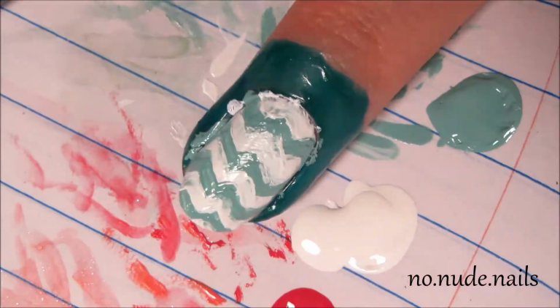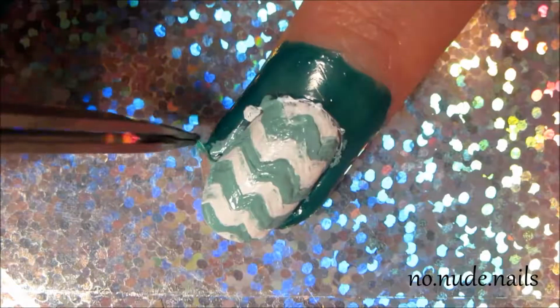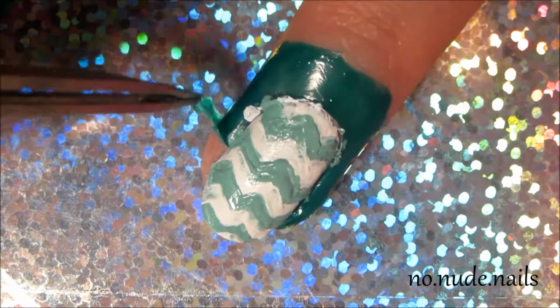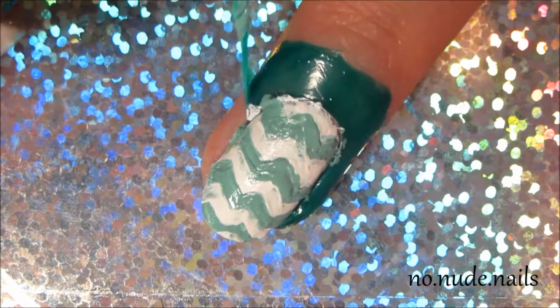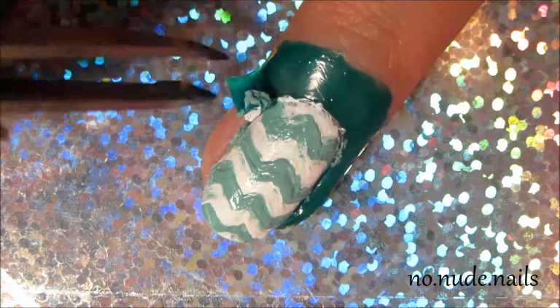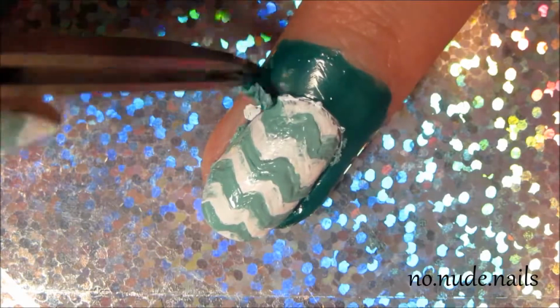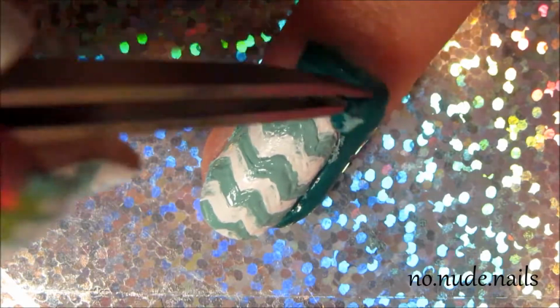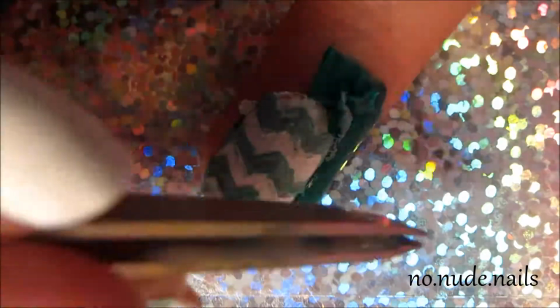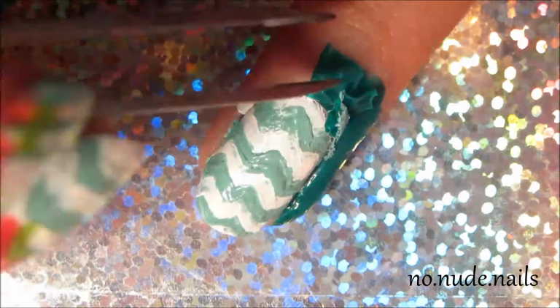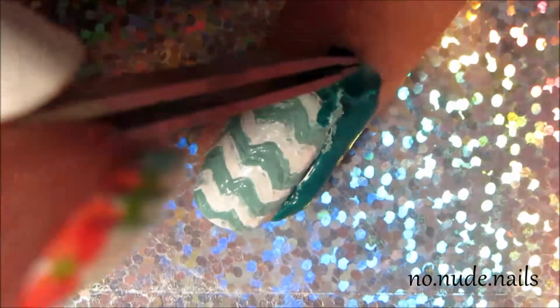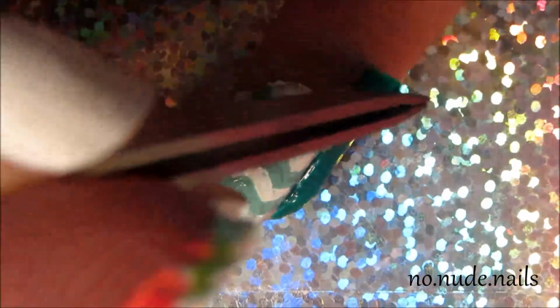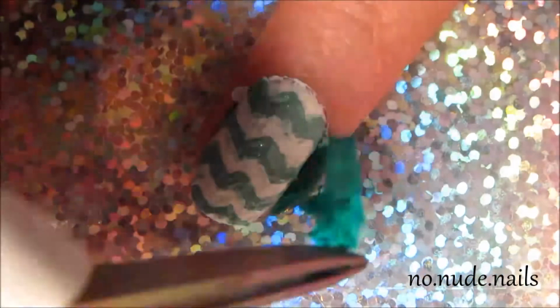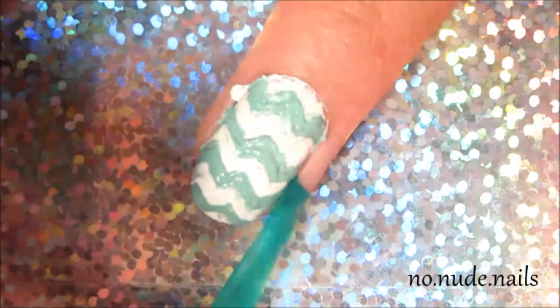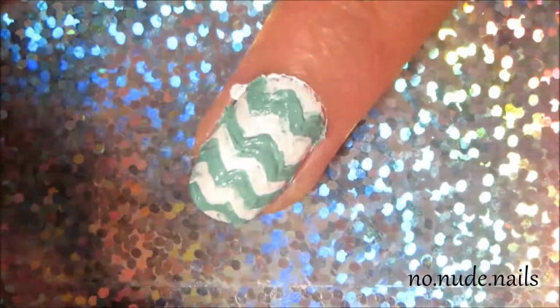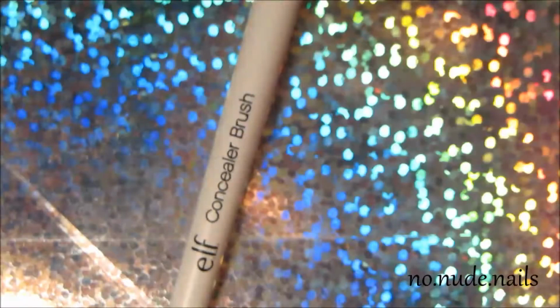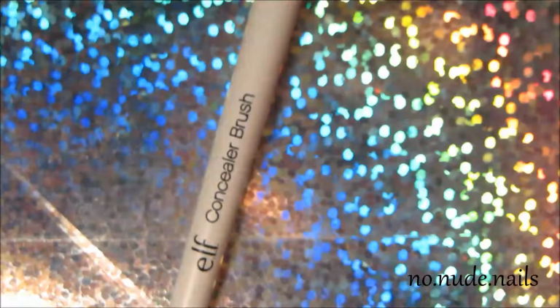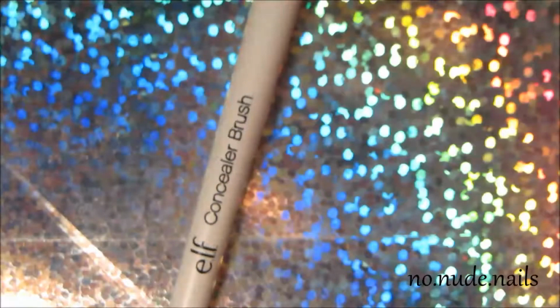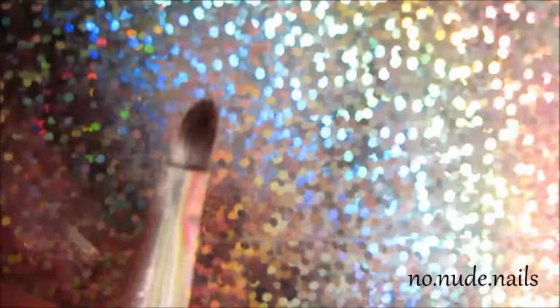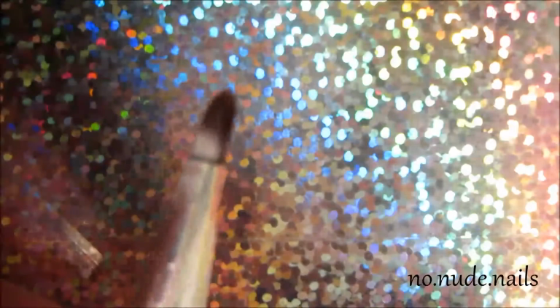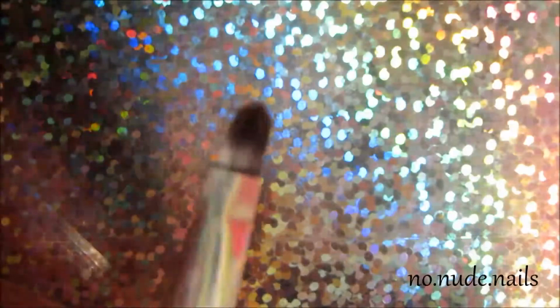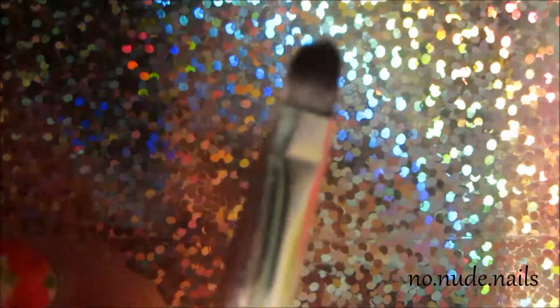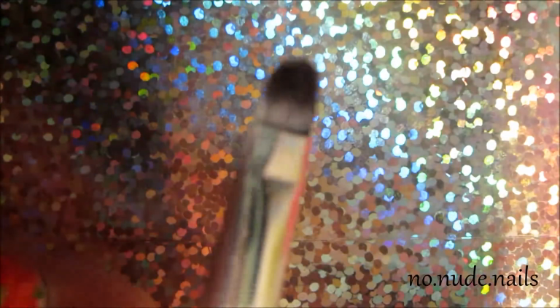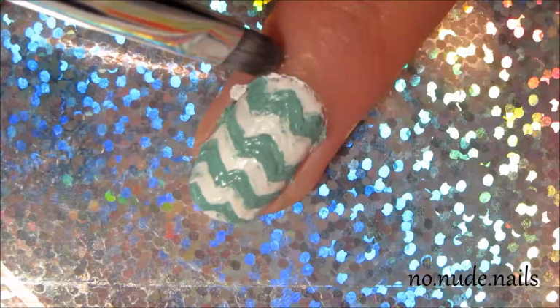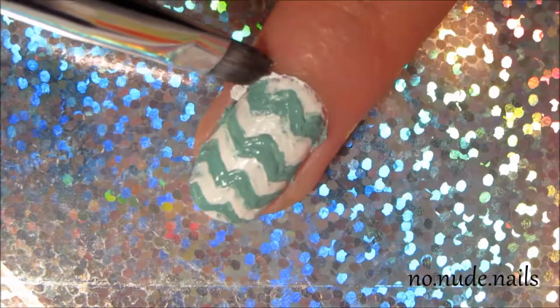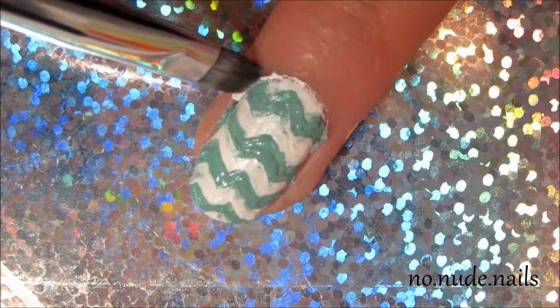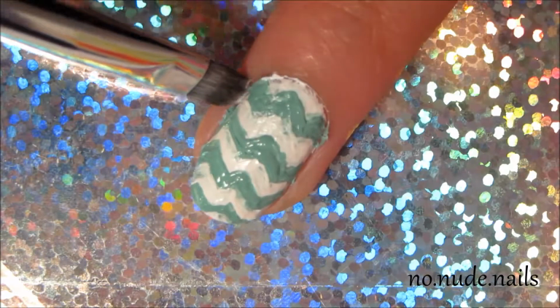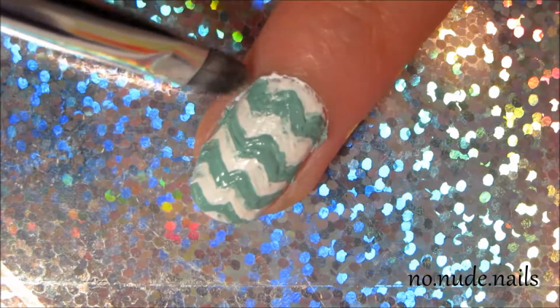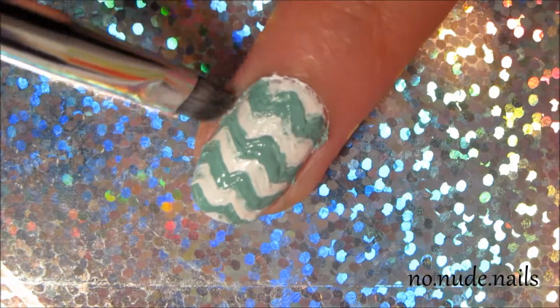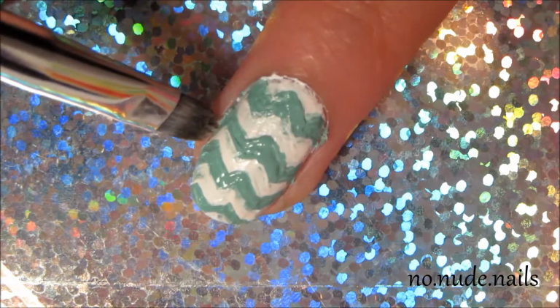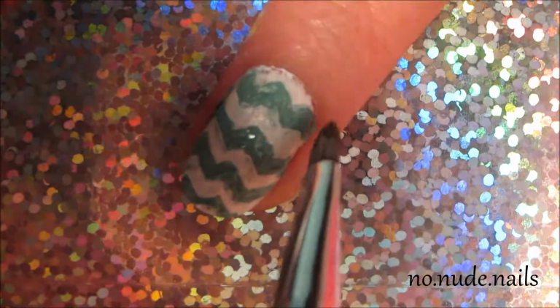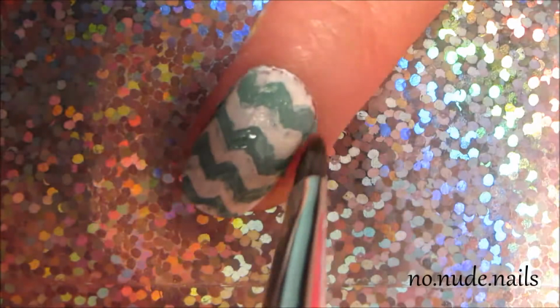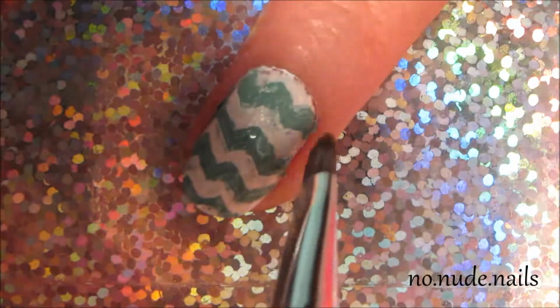I kept just playing with the chevrons until I got it just about right, and I peeled off my liquid latex. Then I used my ELF concealer brush as a cleanup brush — I dipped it in a little bit of acetone and just used it to get all the nail polish around my skin.